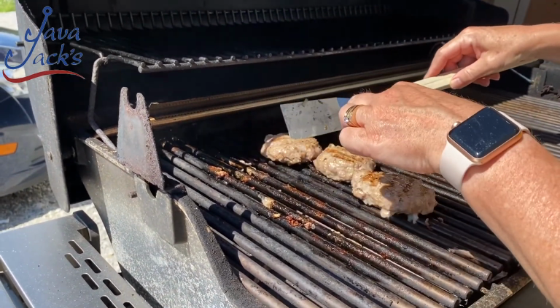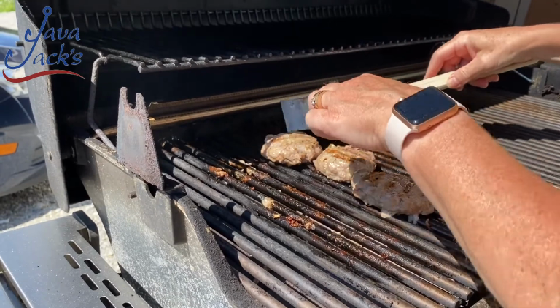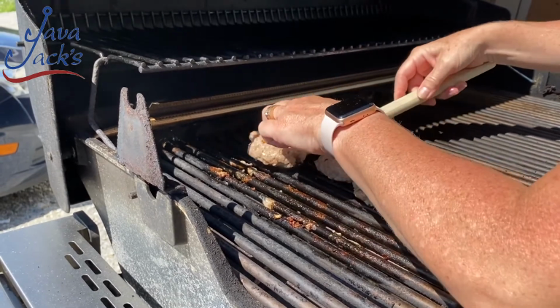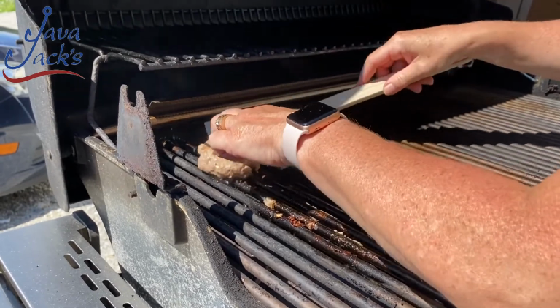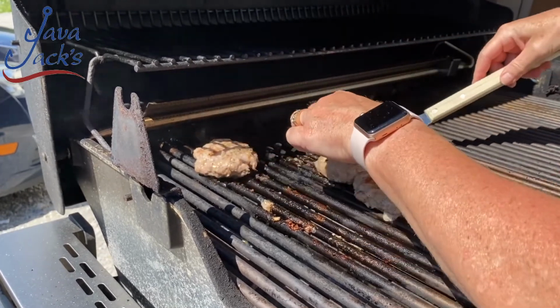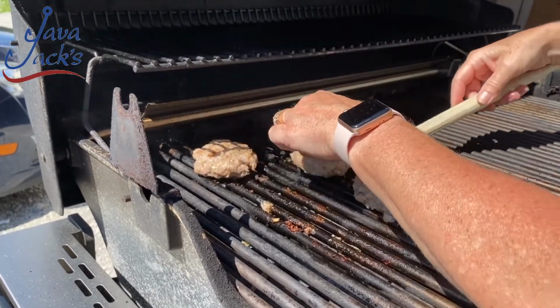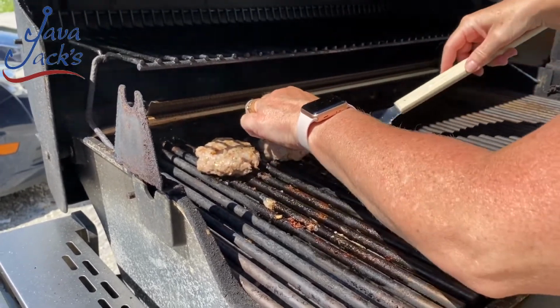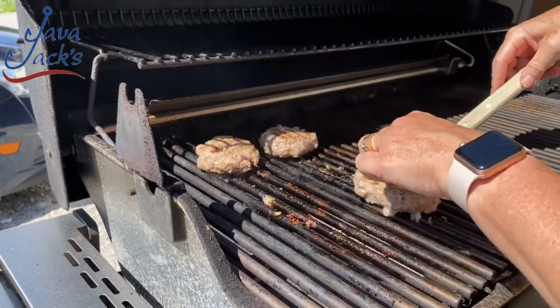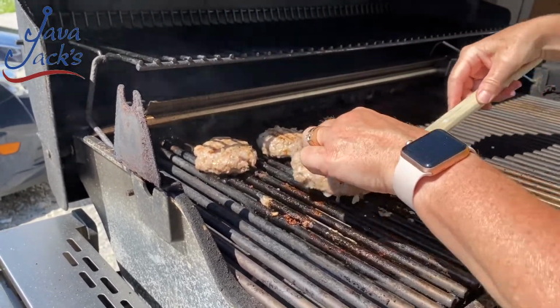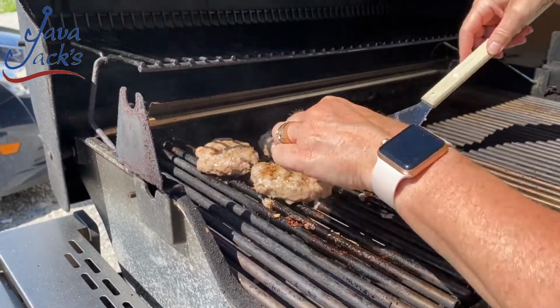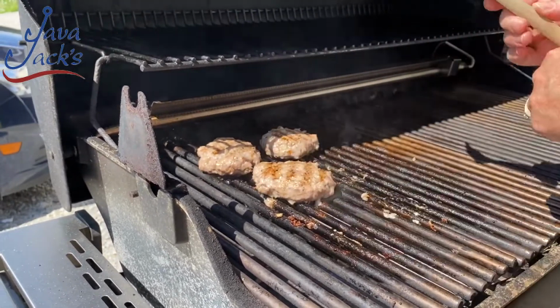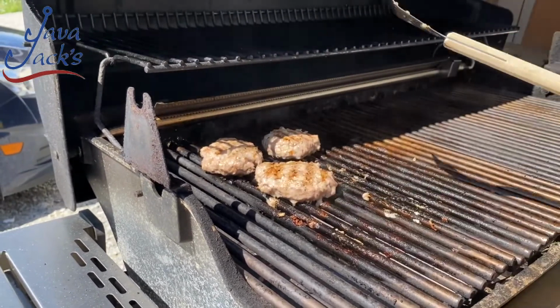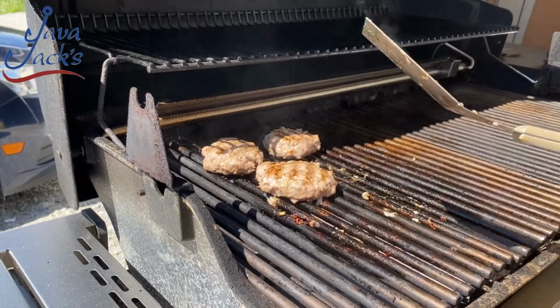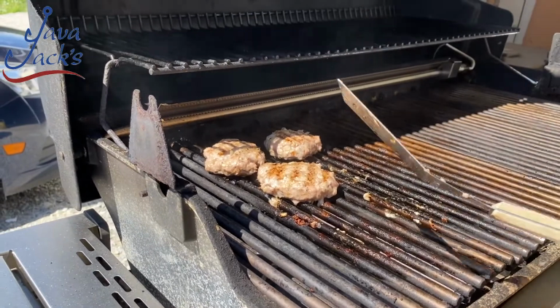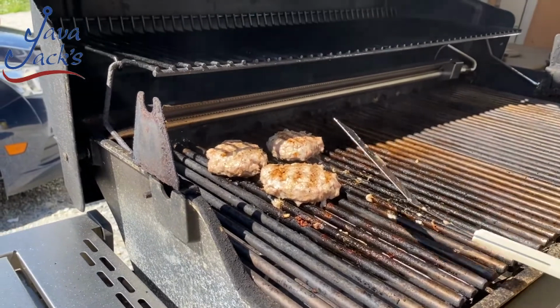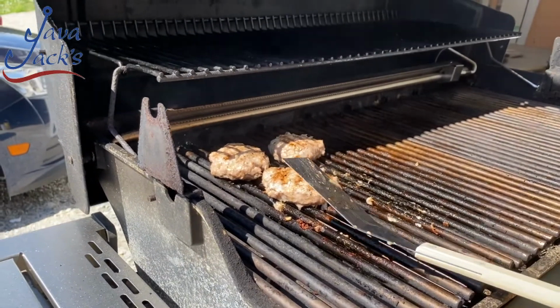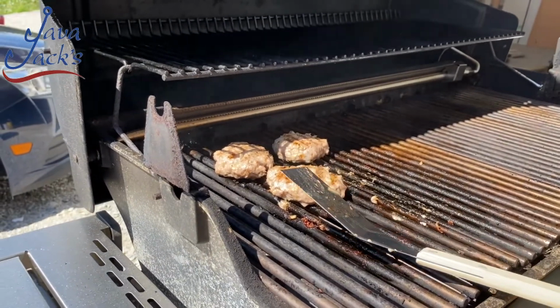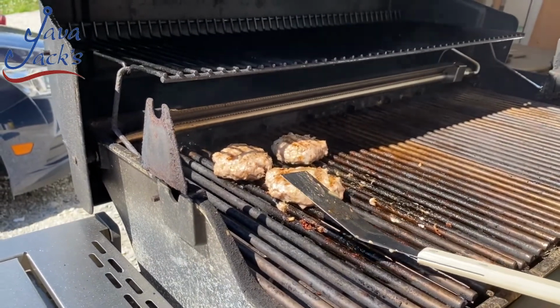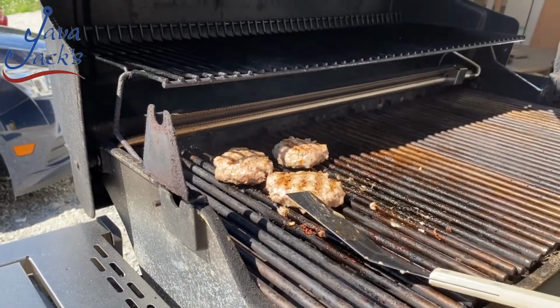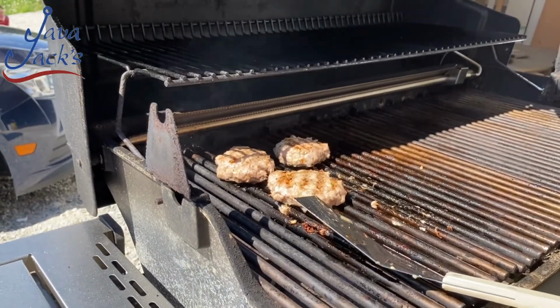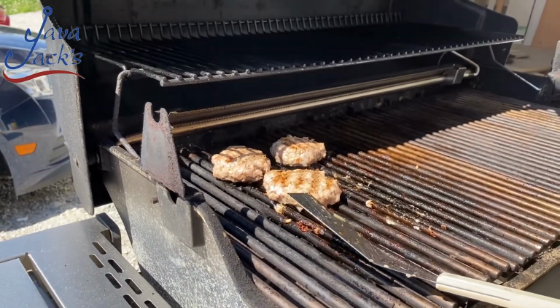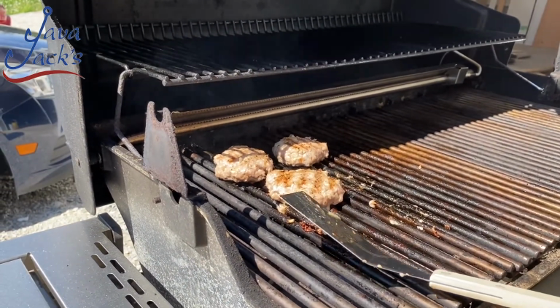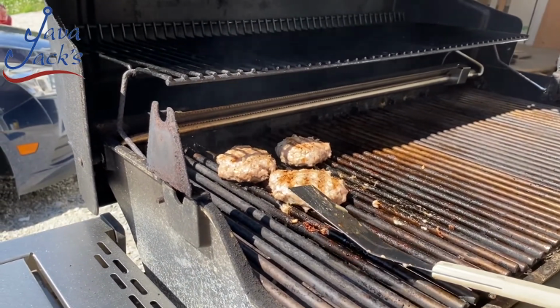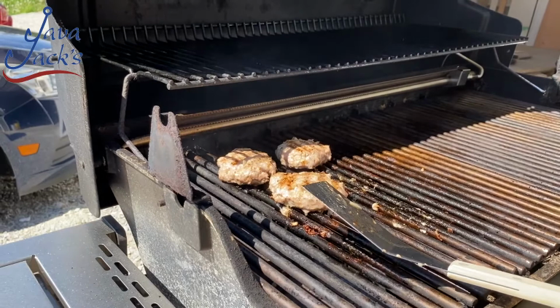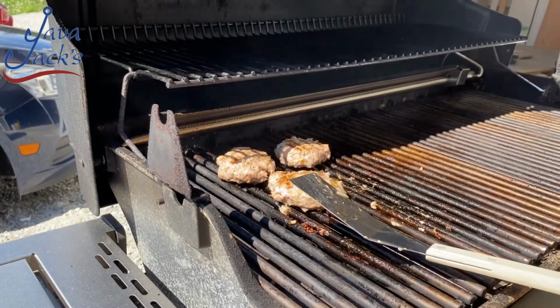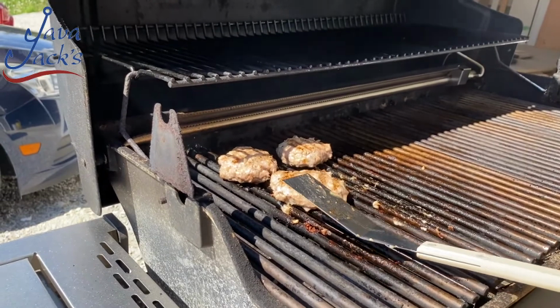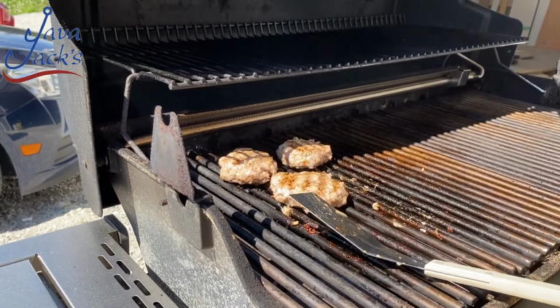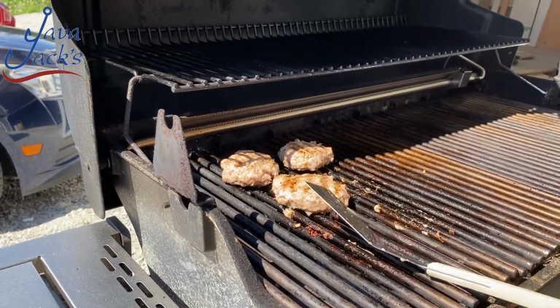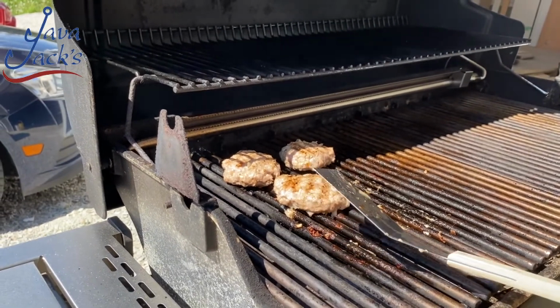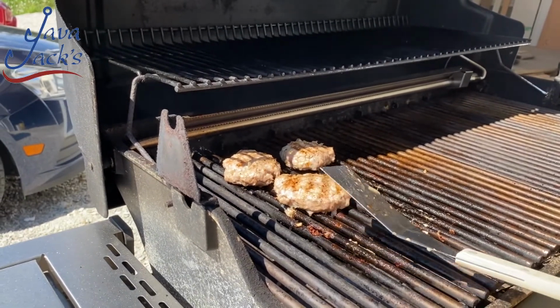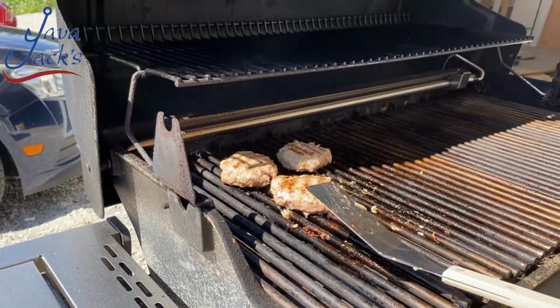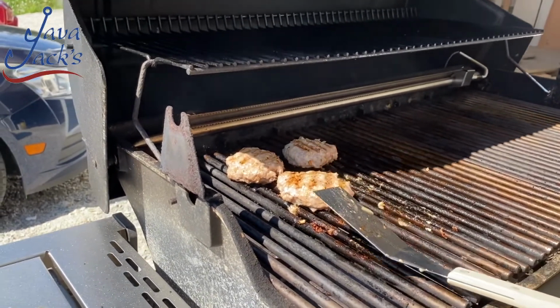We're going to leave these three here. Again, notice that I didn't flip them over — I'm not squishing them. I want to make sure that they're going to be lovely and juicy. There's no need to press them and there's no need to squish the juice out. It's going to hold.